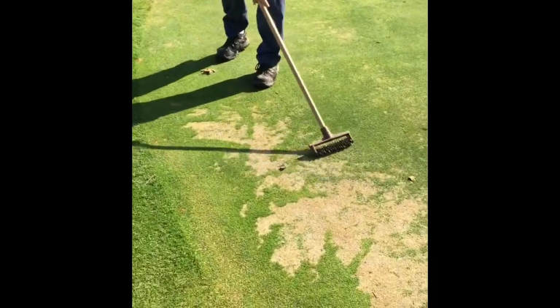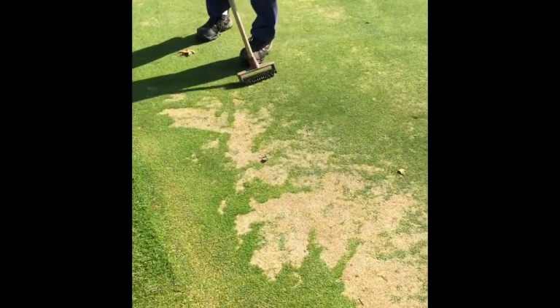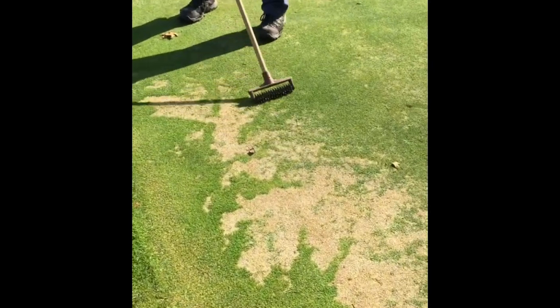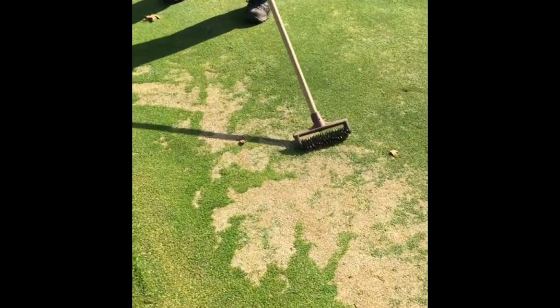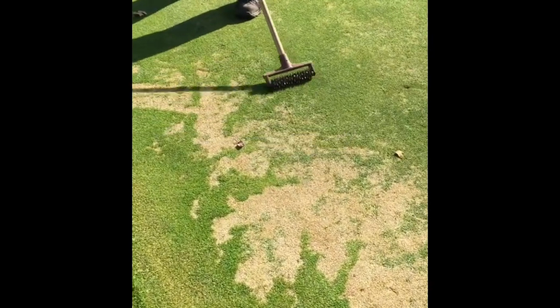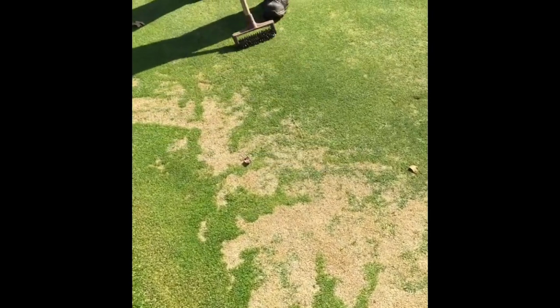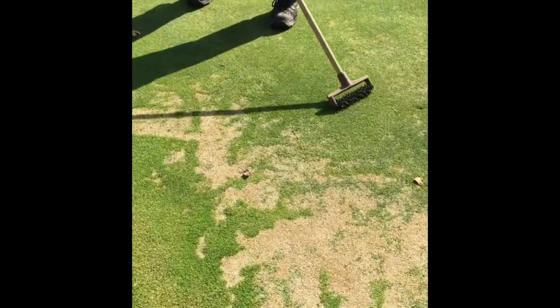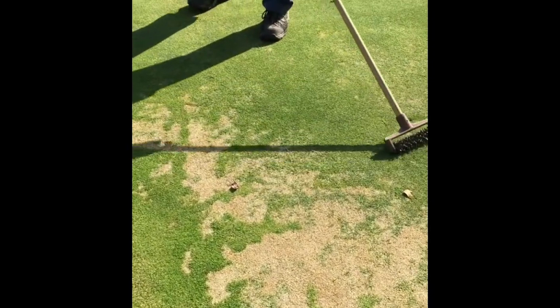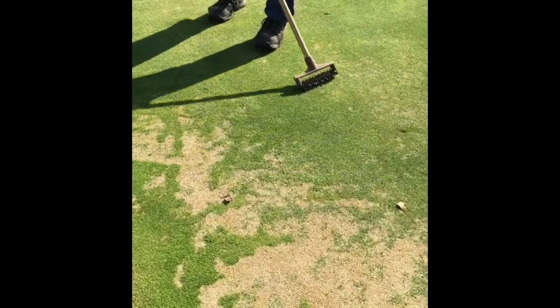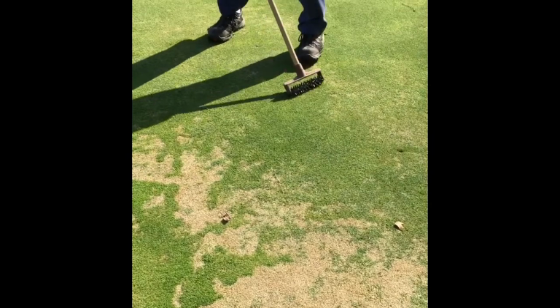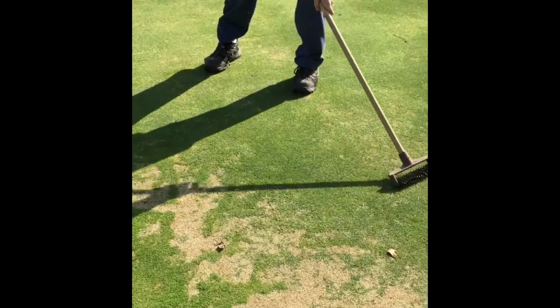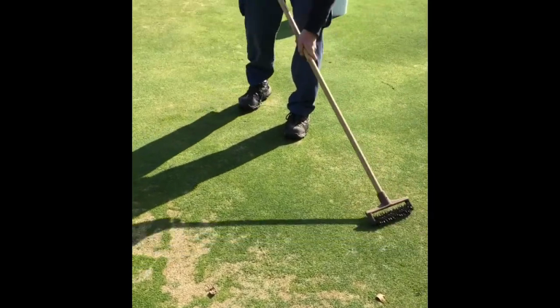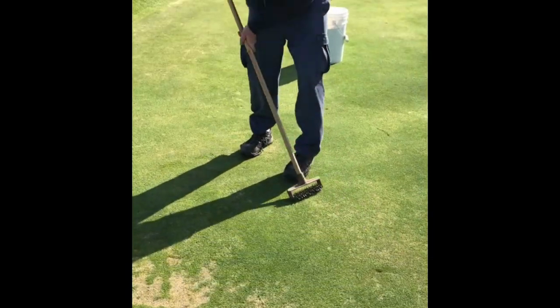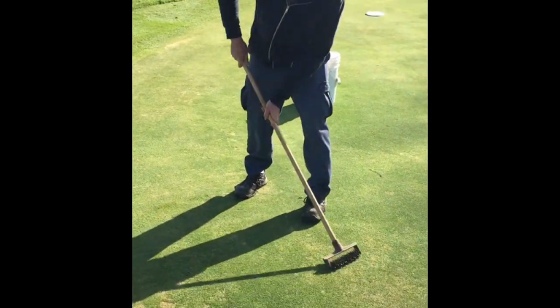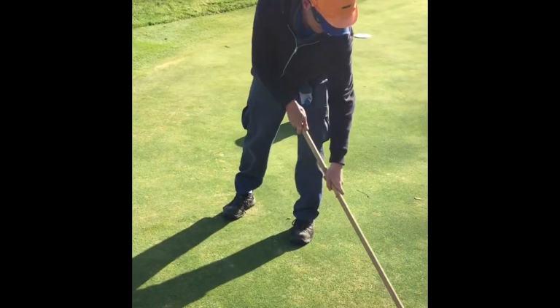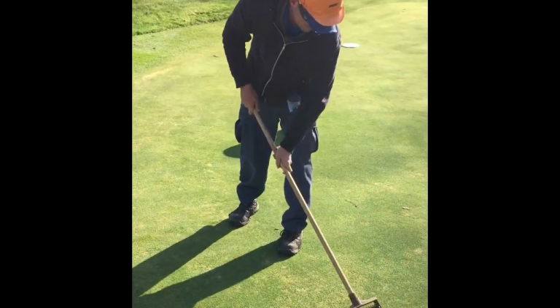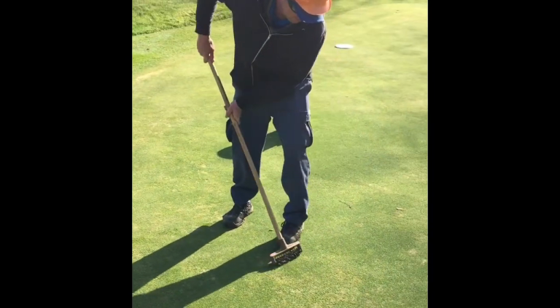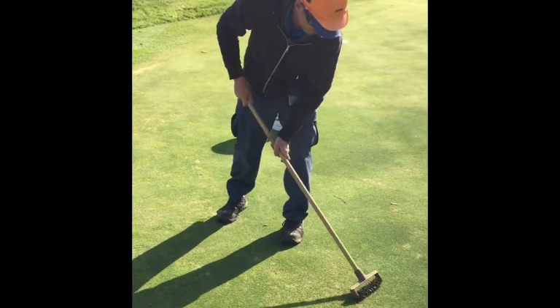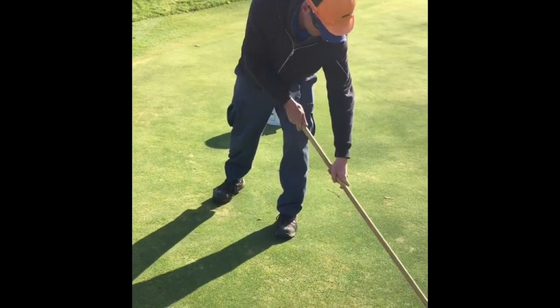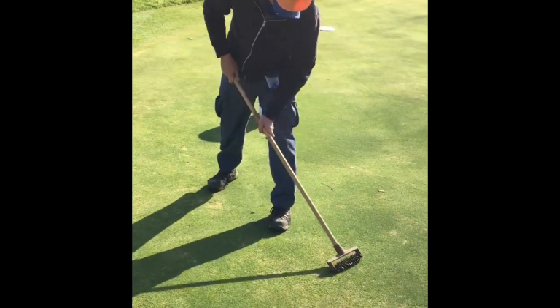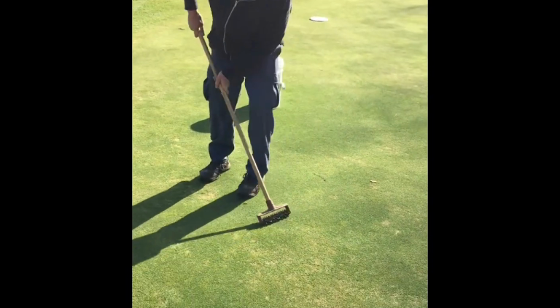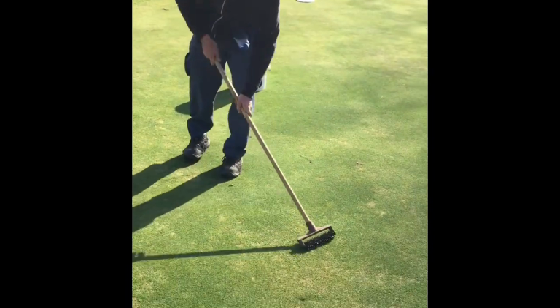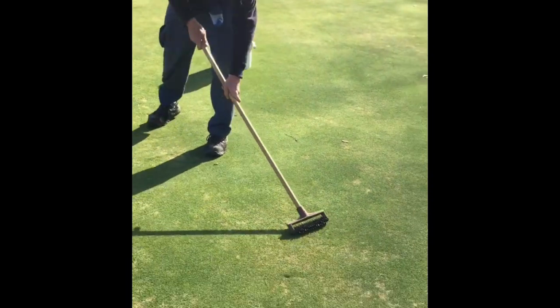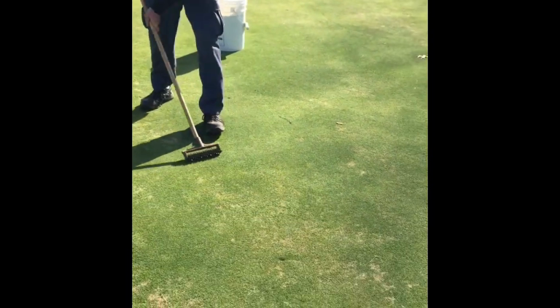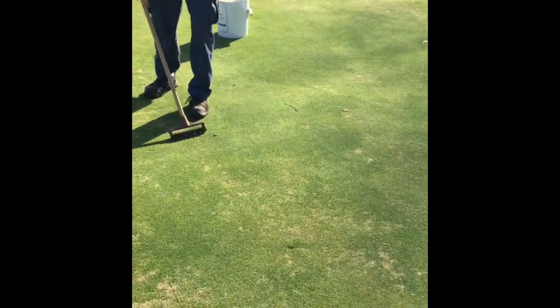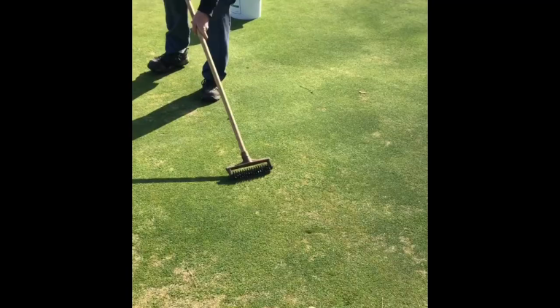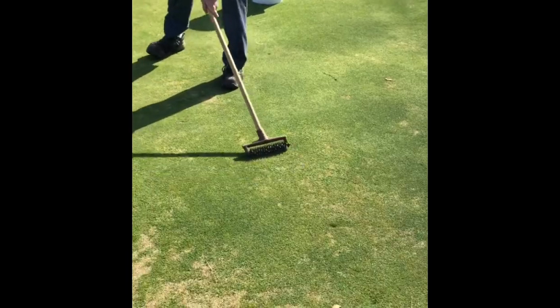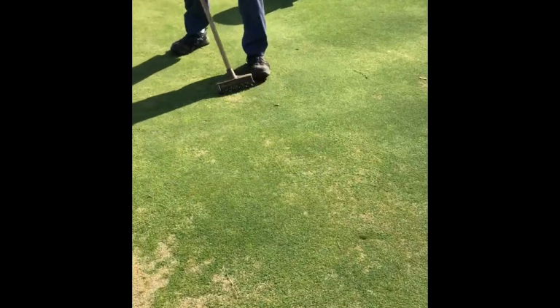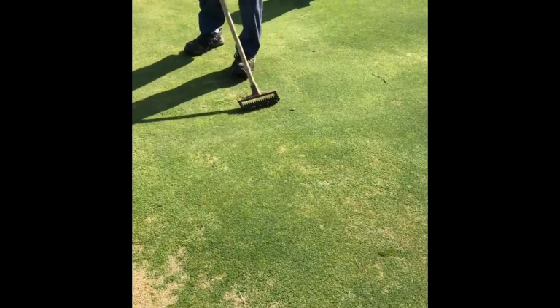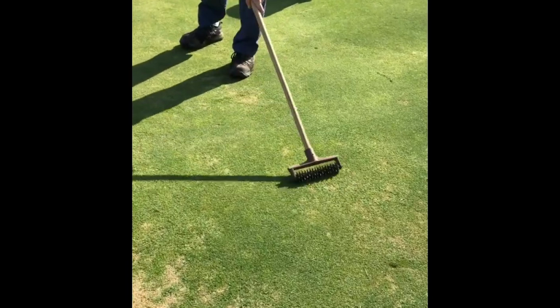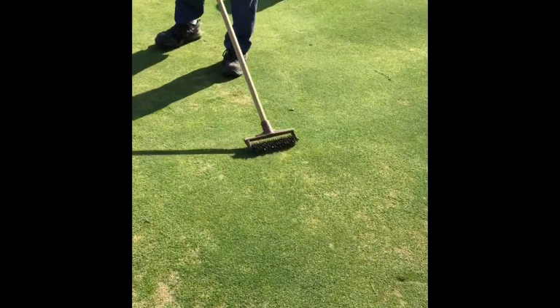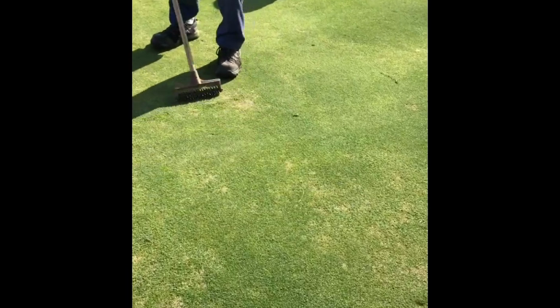This is an old tool which we've nicknamed the garden weasel. The seed's been spread on top, and he's basically working it in with this tool, which has multiple teeth, just spiking it into the surface.